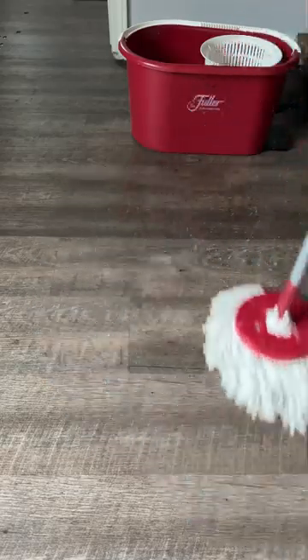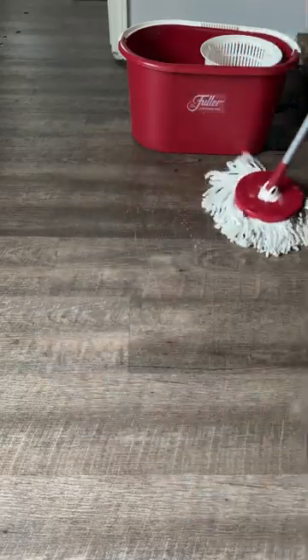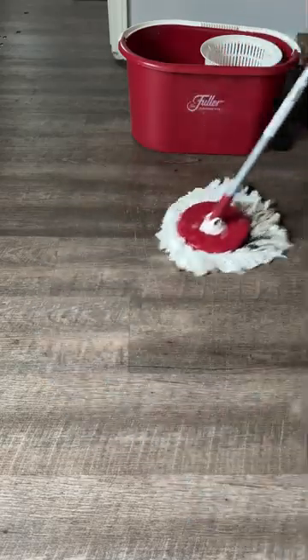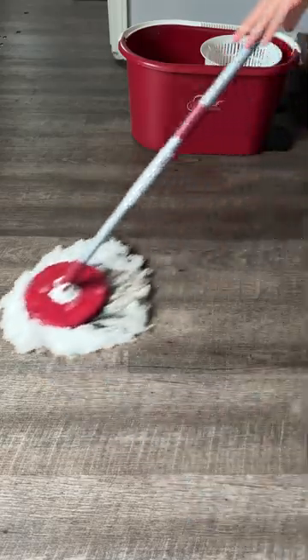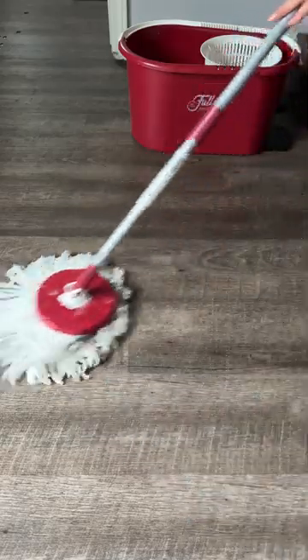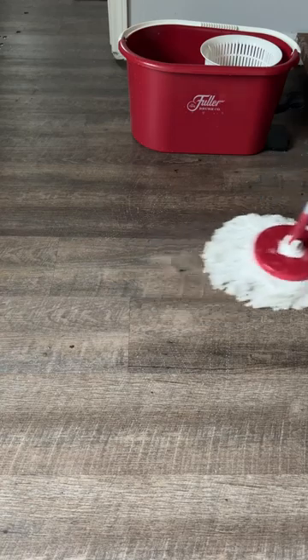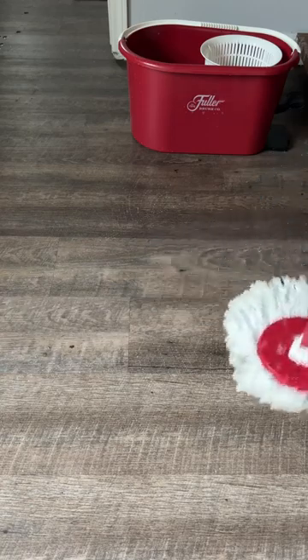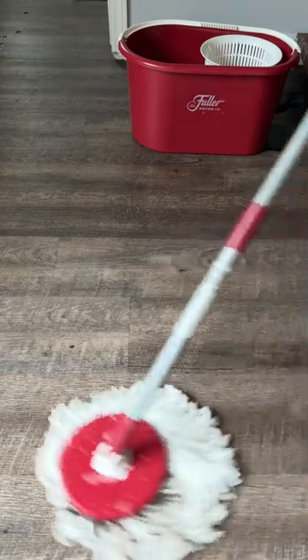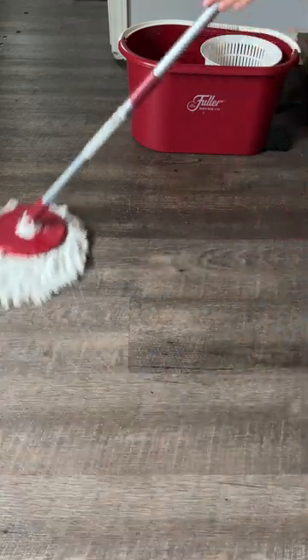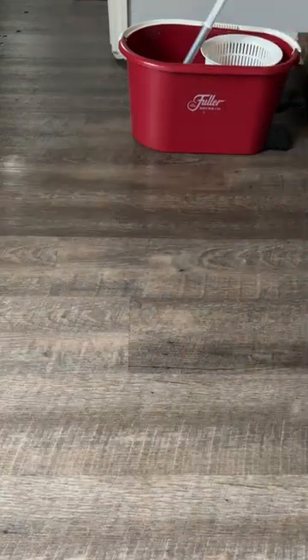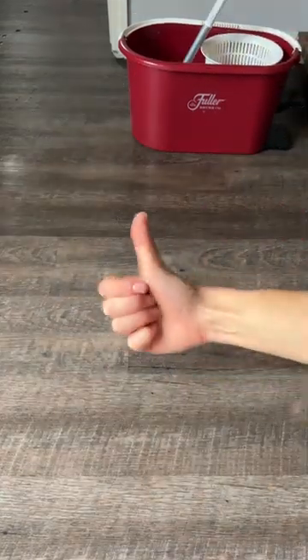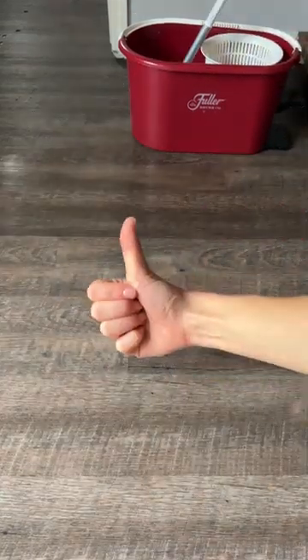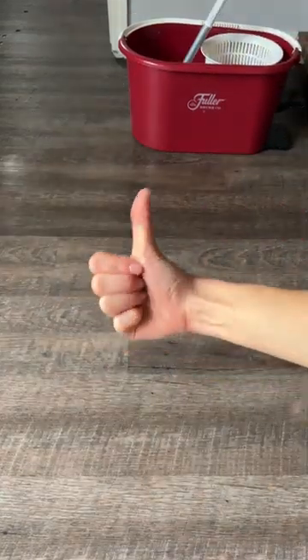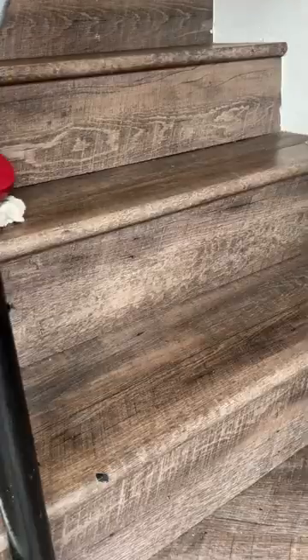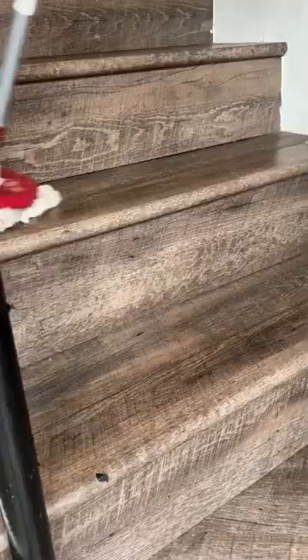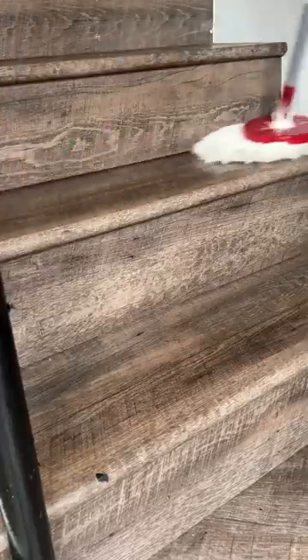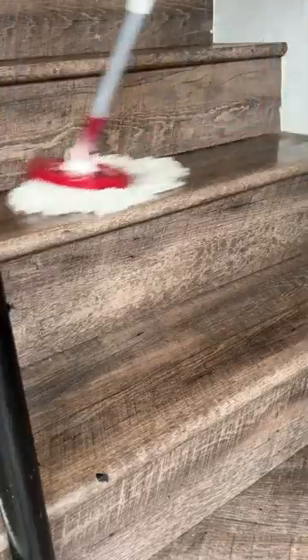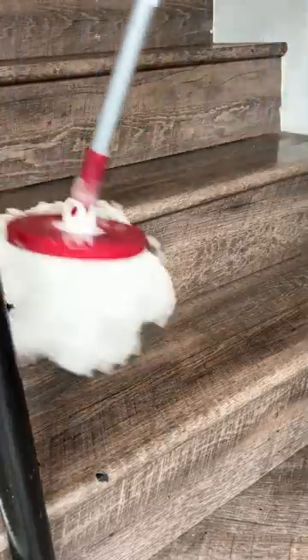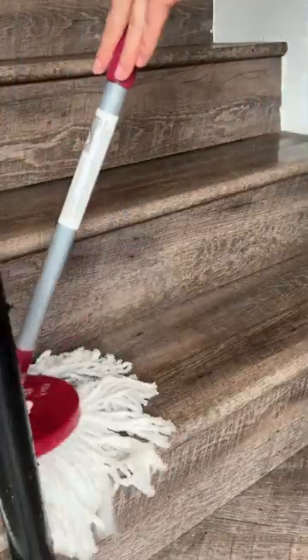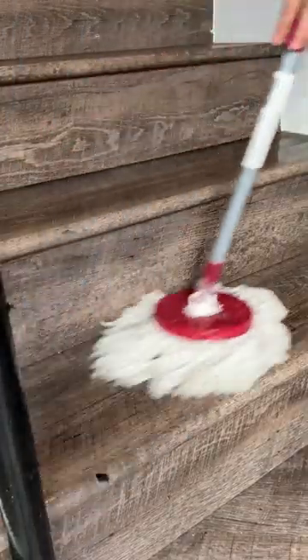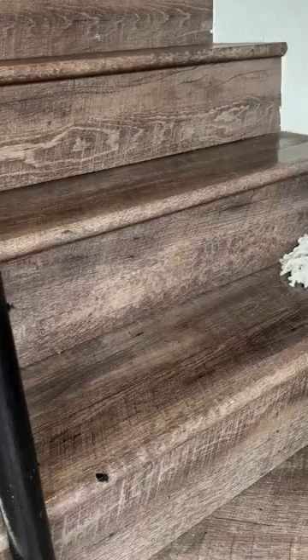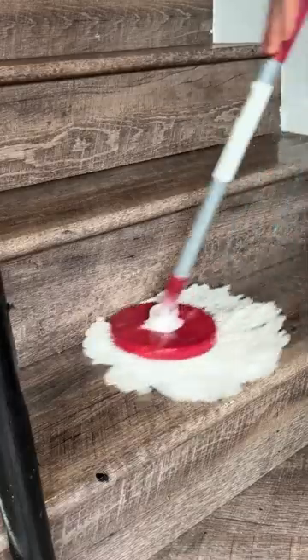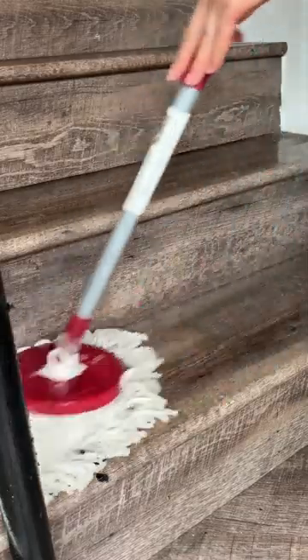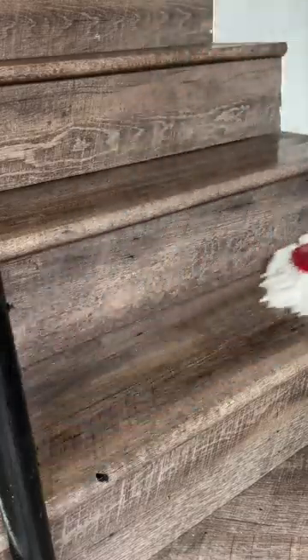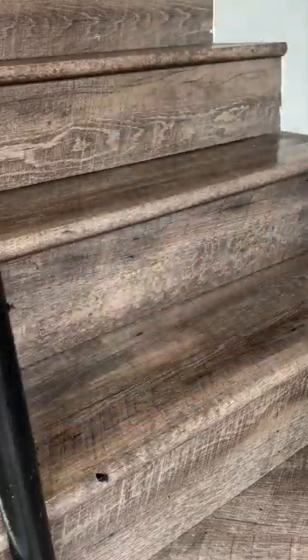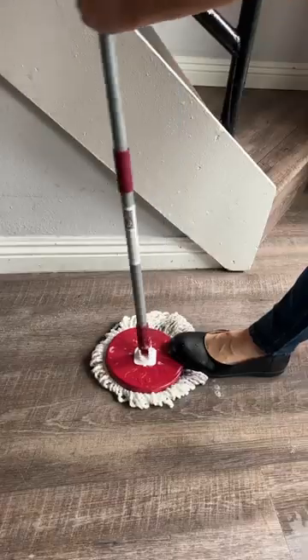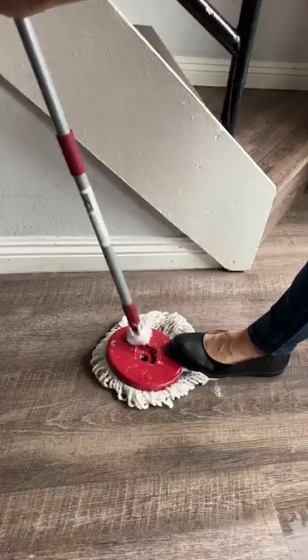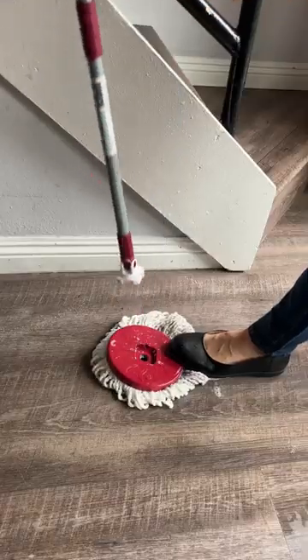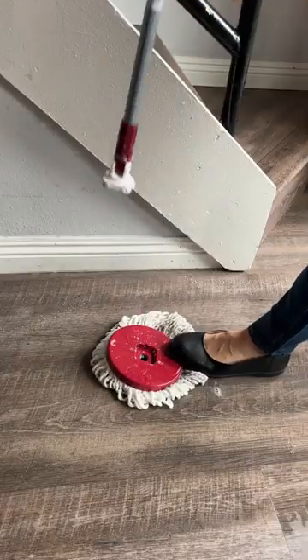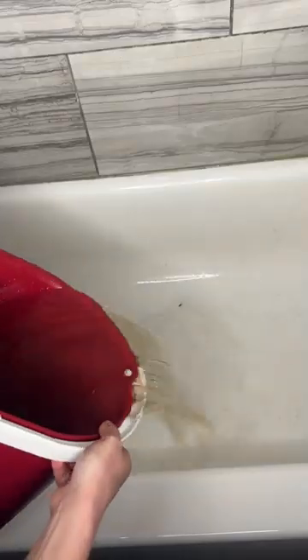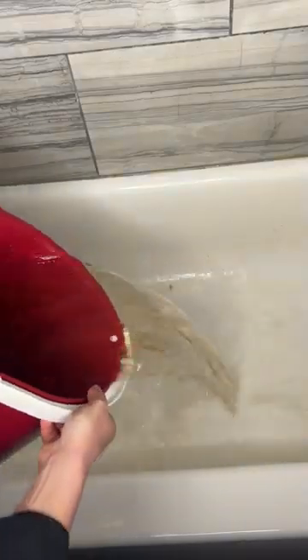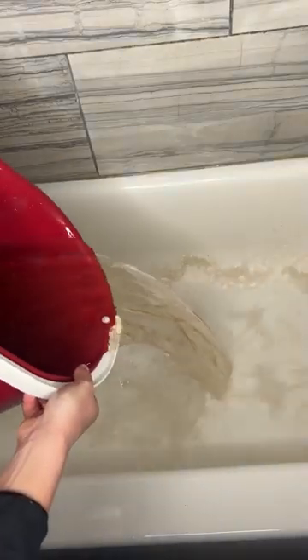The microfiber strand mop will easily clean tough dirt, grime, and any kind of sticky spill with a simple swipe across your floor. You can get all angles with a 360 degree mop head and replace it whenever you want.